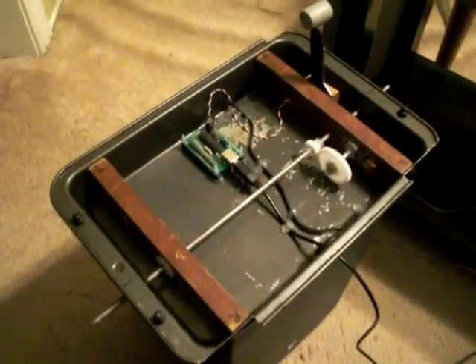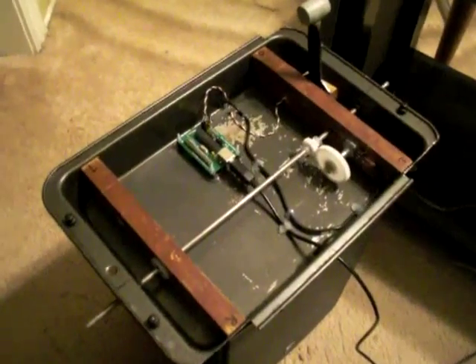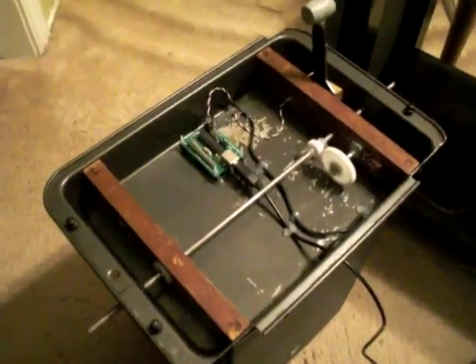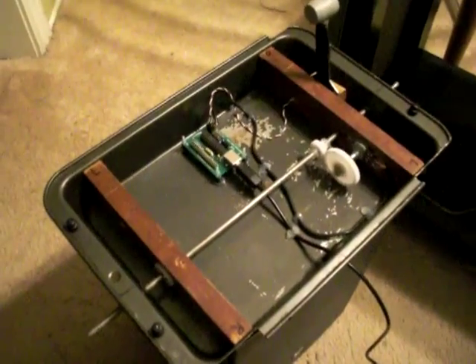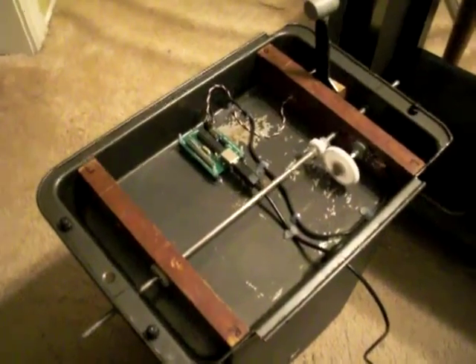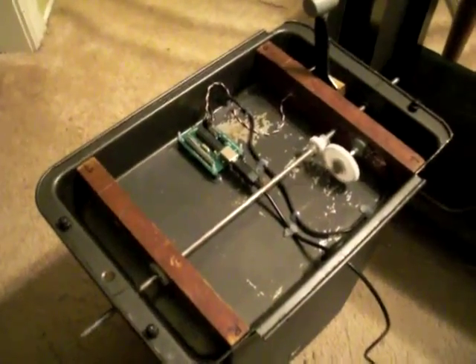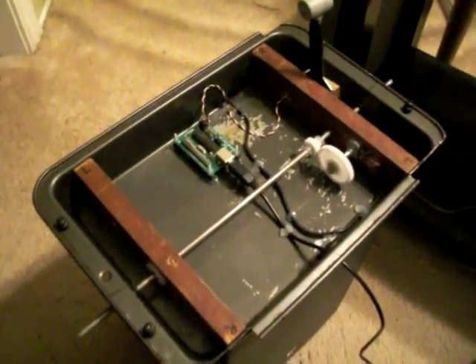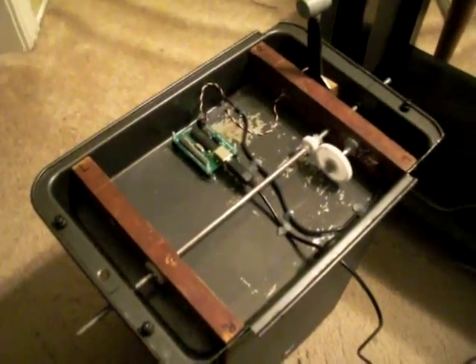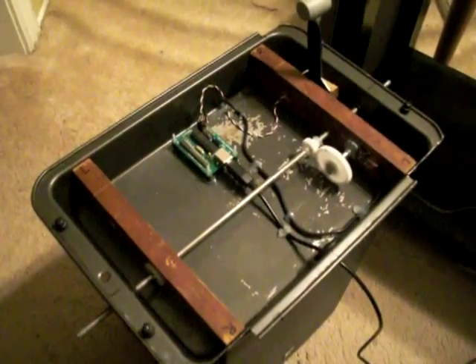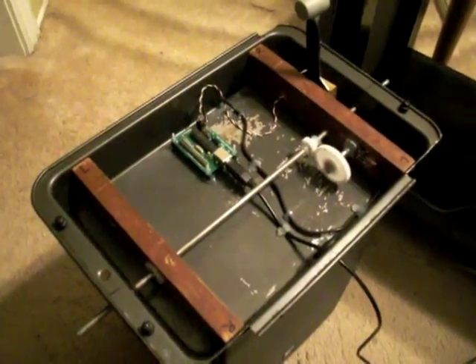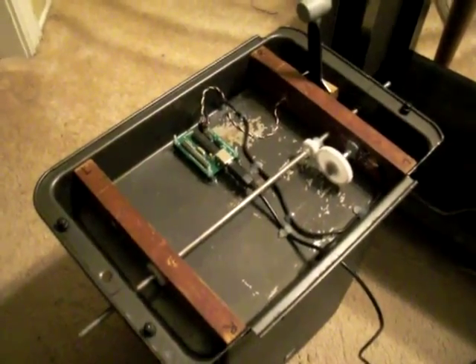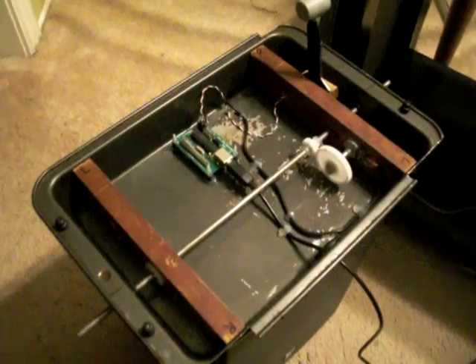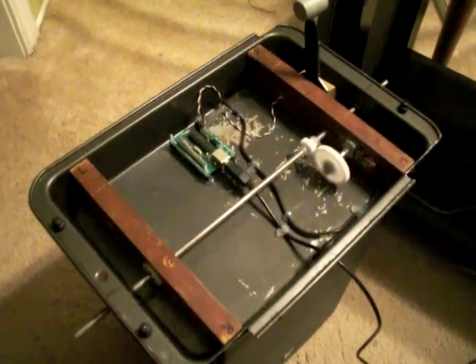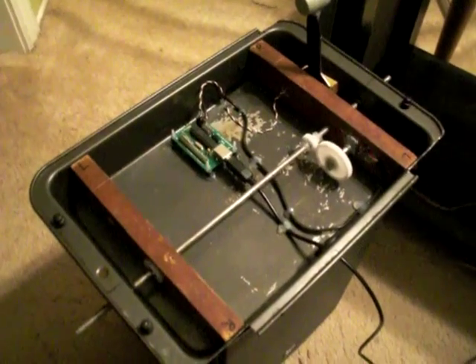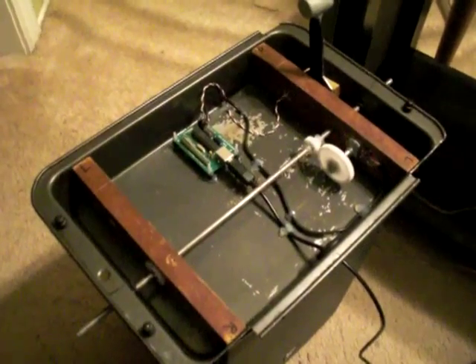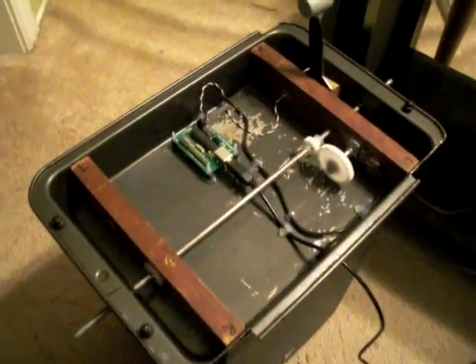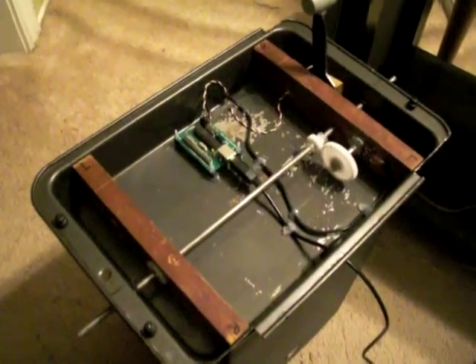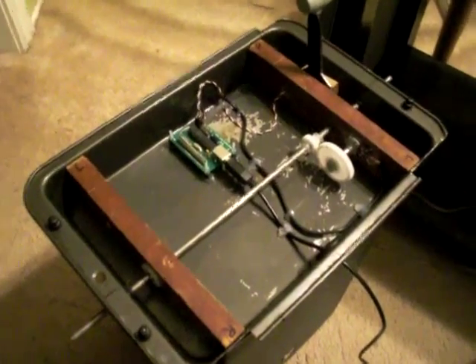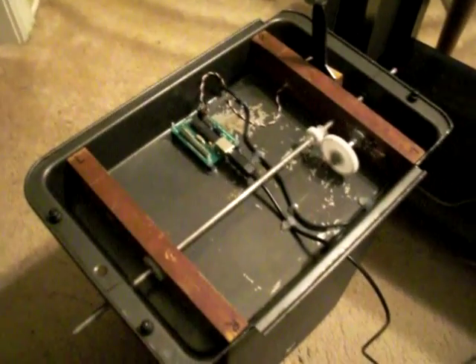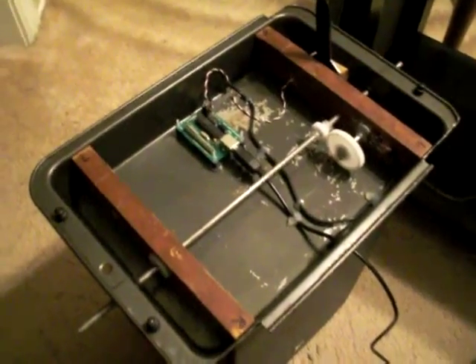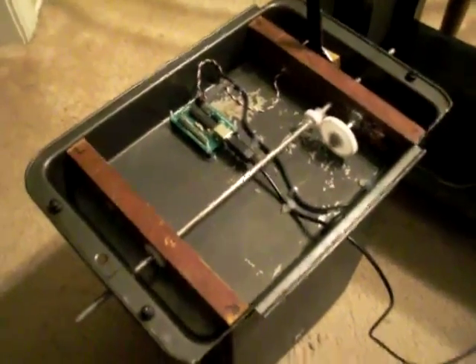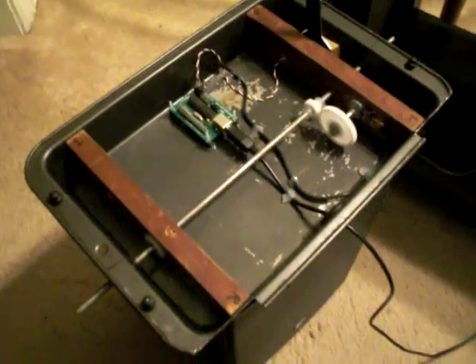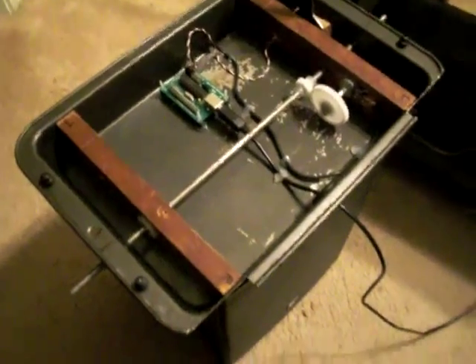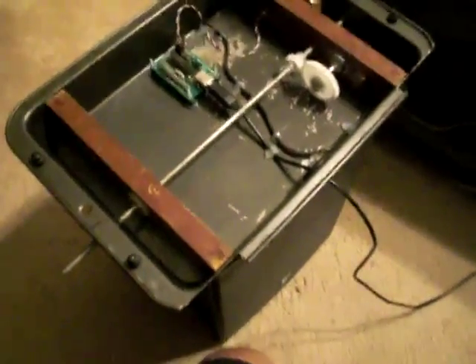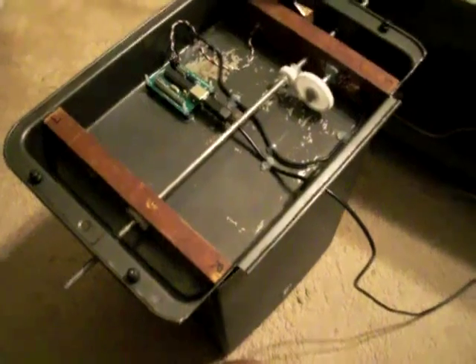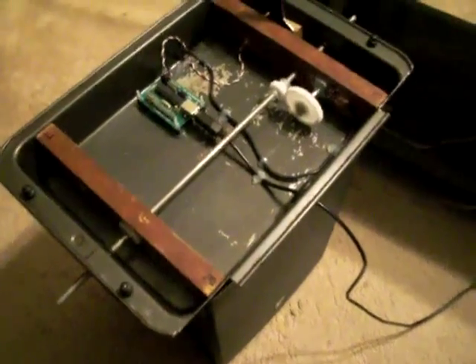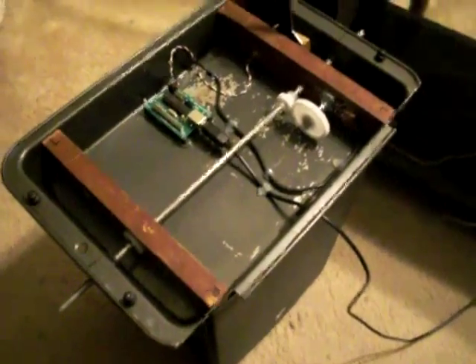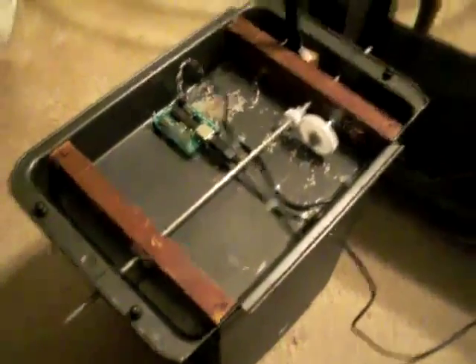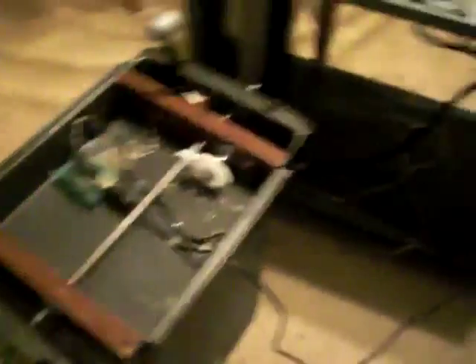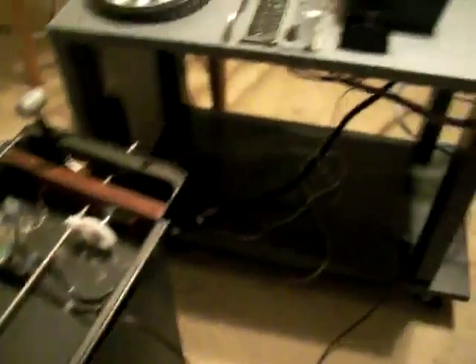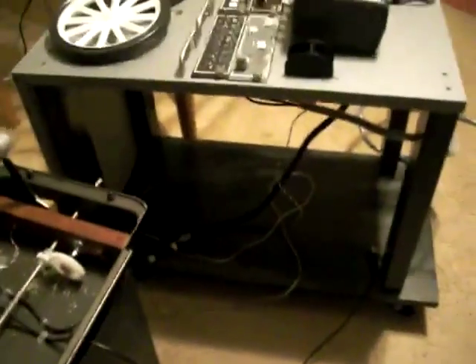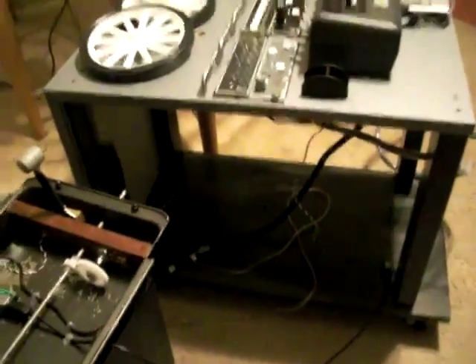Hey folks, this is Jeff again, simsamurai.net. This is part four of building your own little trim wheel box, and I just wanted to show you the box completed and ready to be put in the throttle quadrant, which is sitting right here.